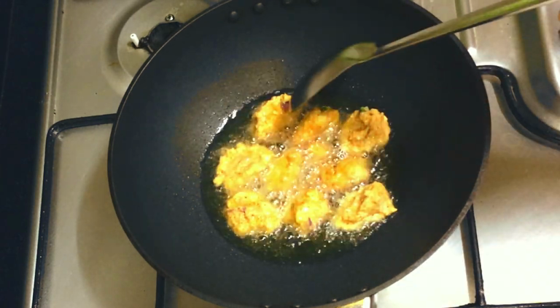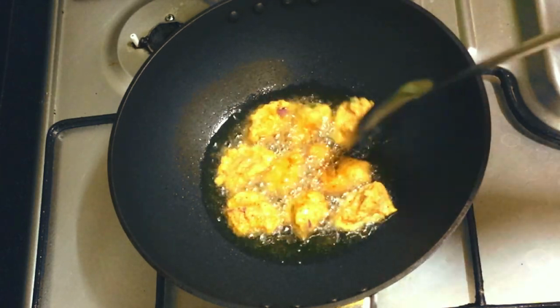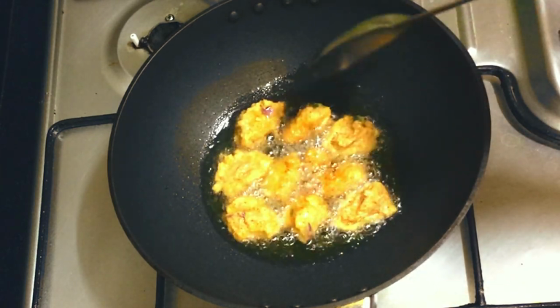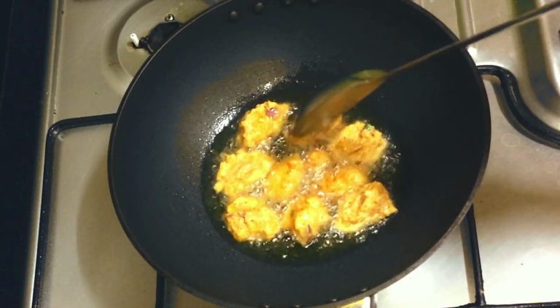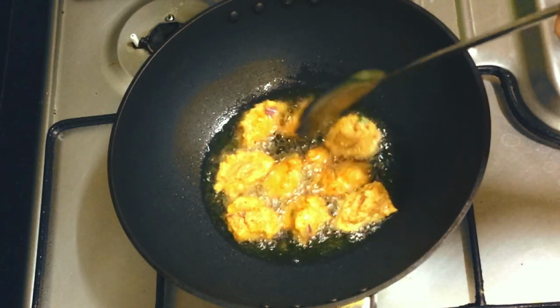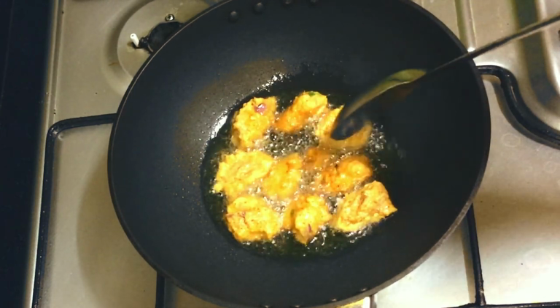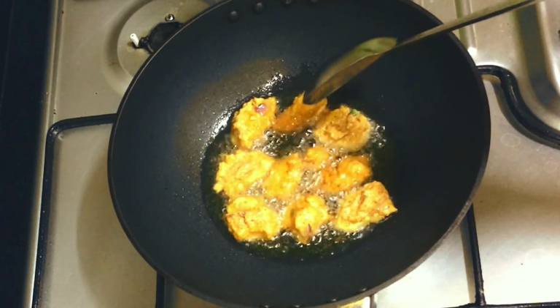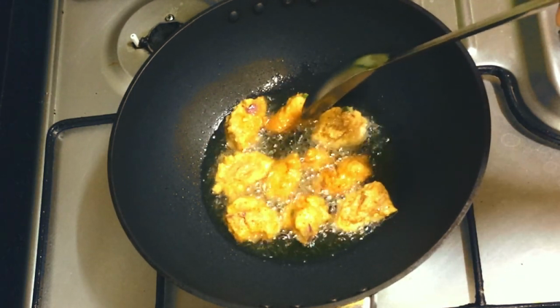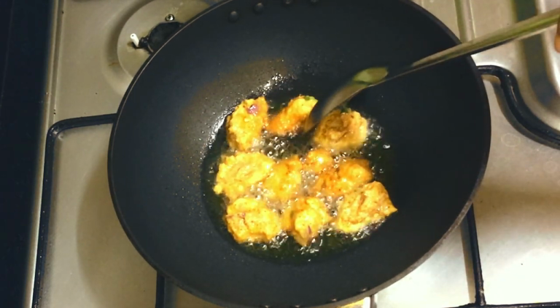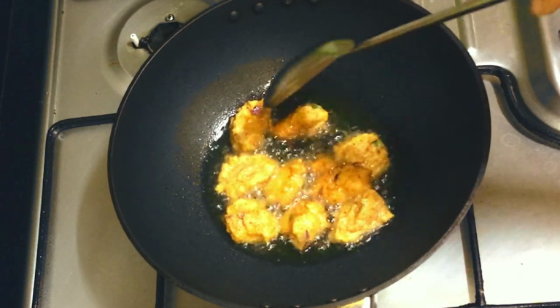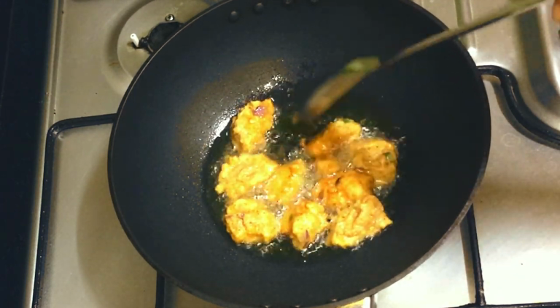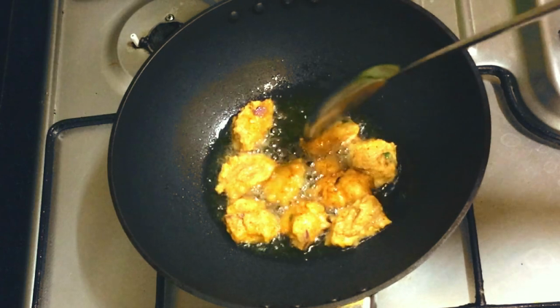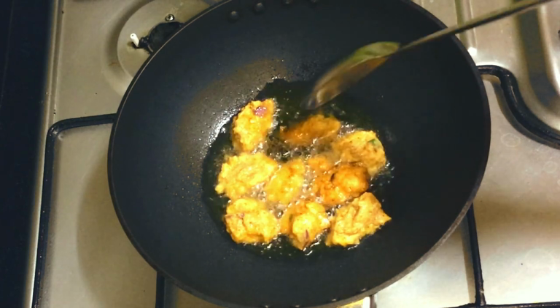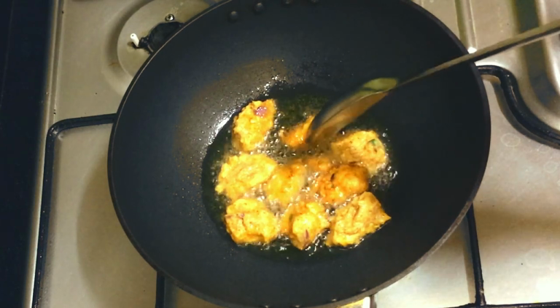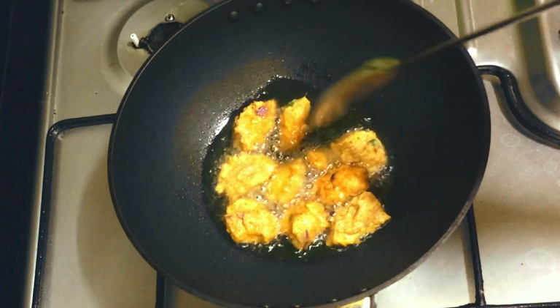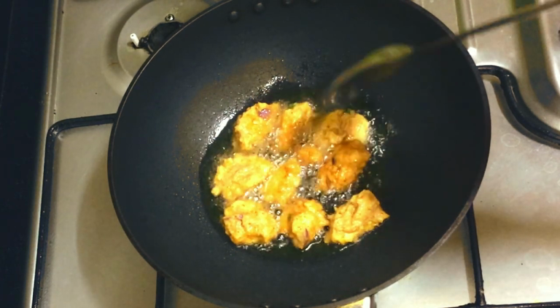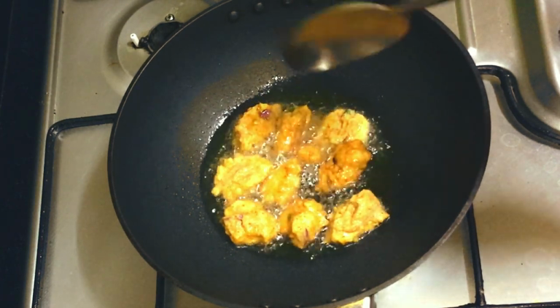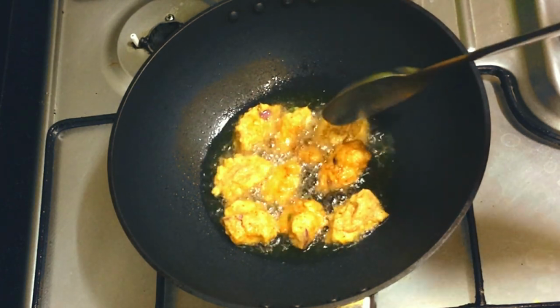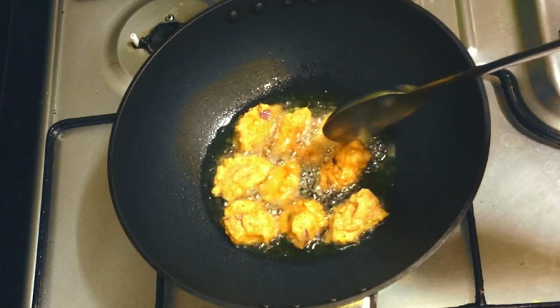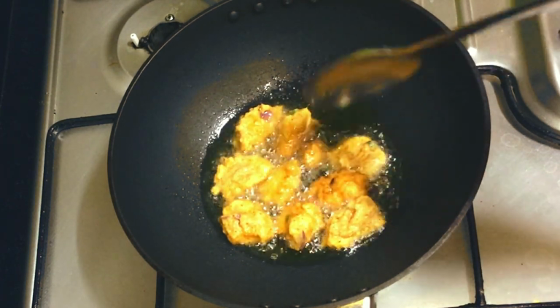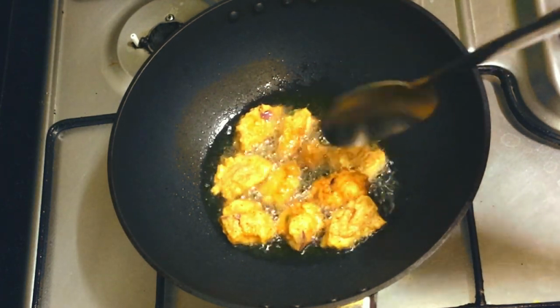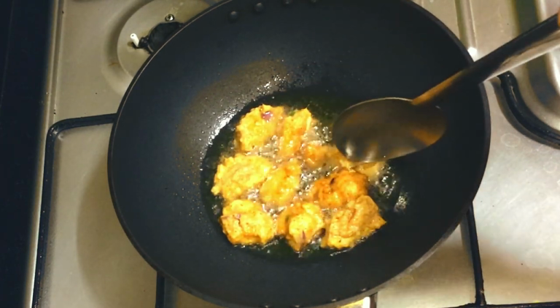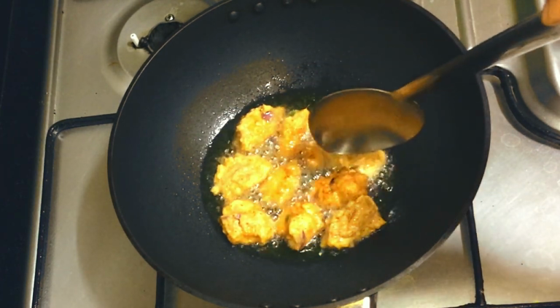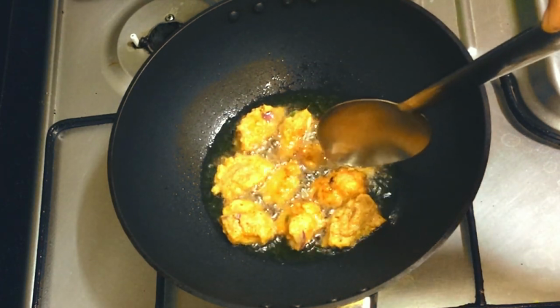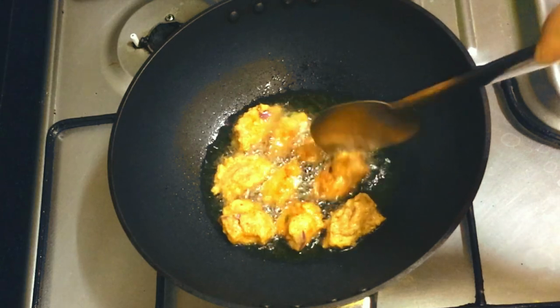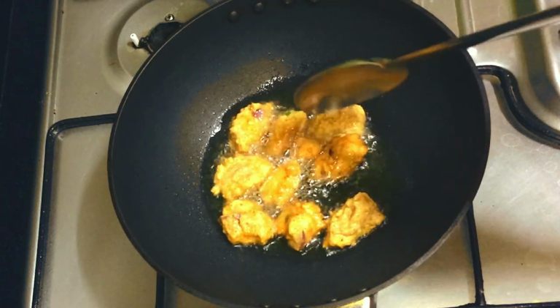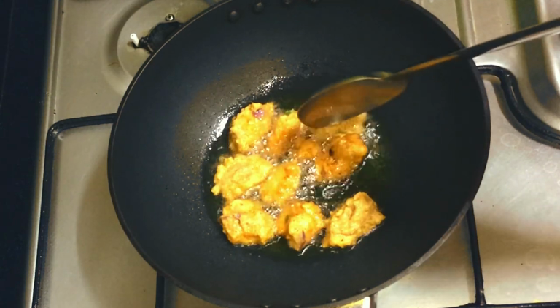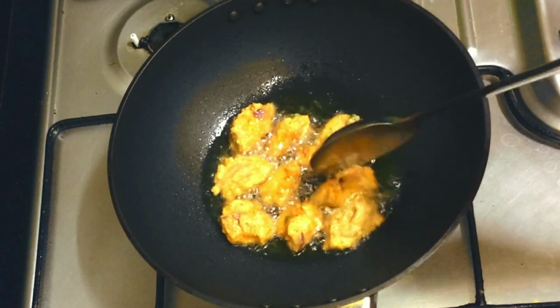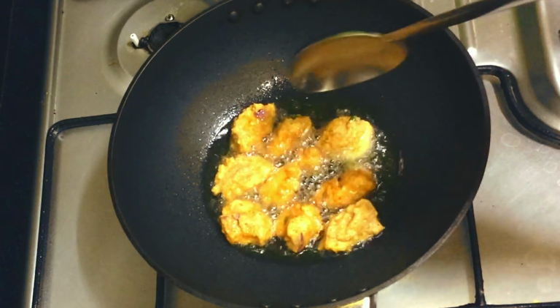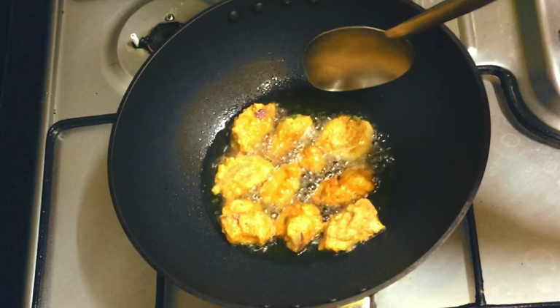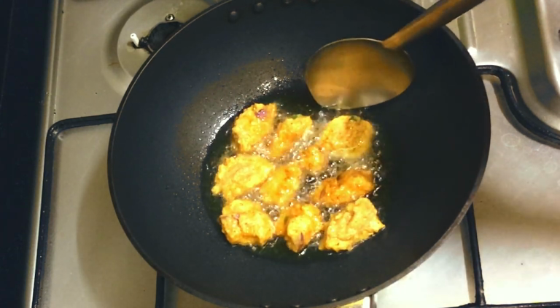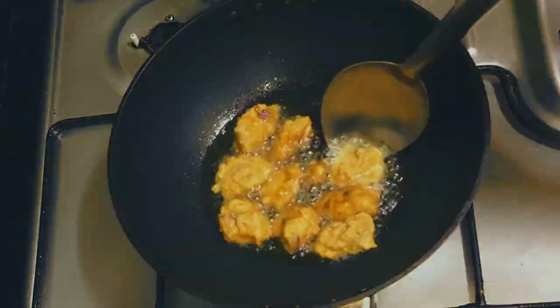This dish is very good and it's very good to make this dish. Please try it and let us know in the comments box below. This is the dish.